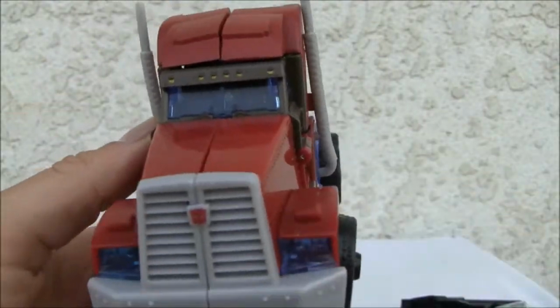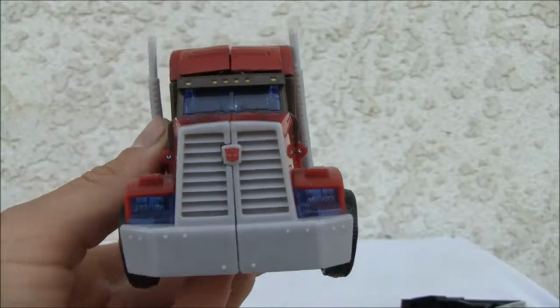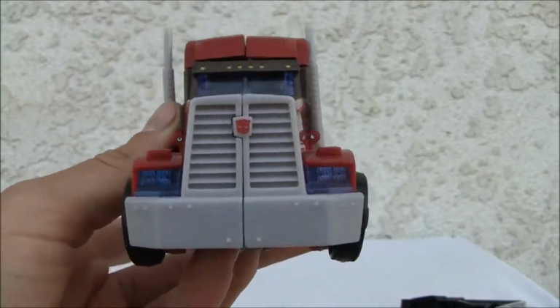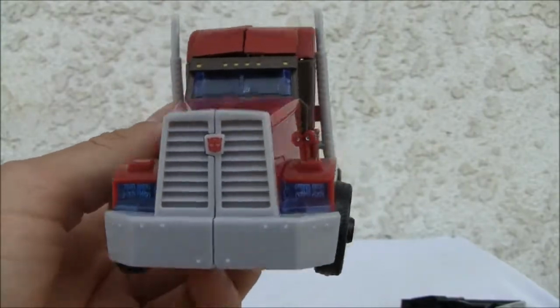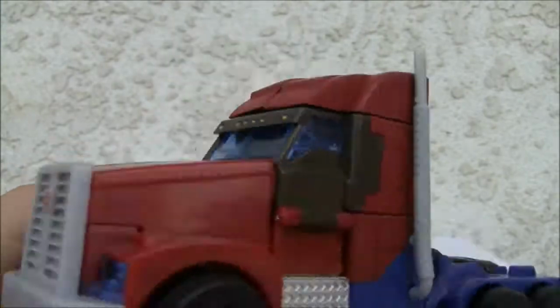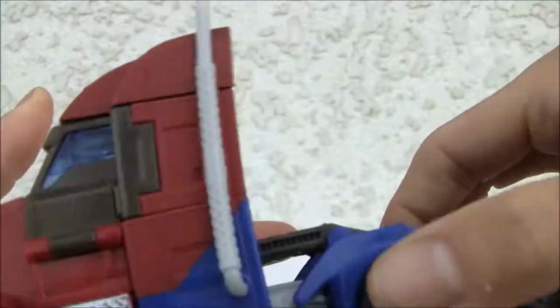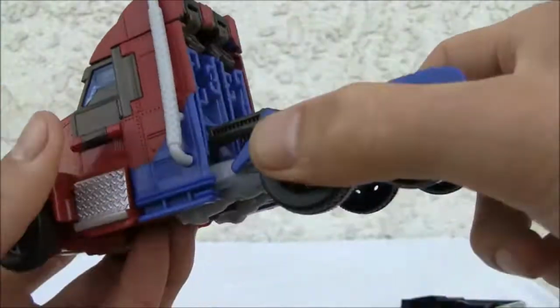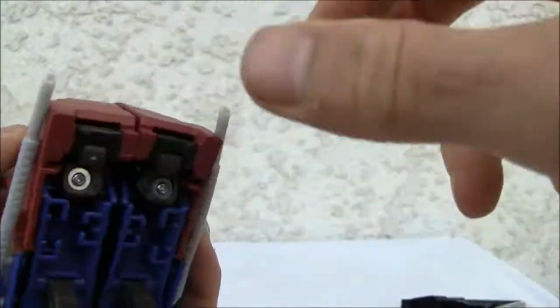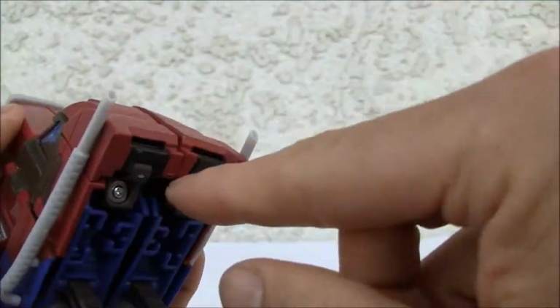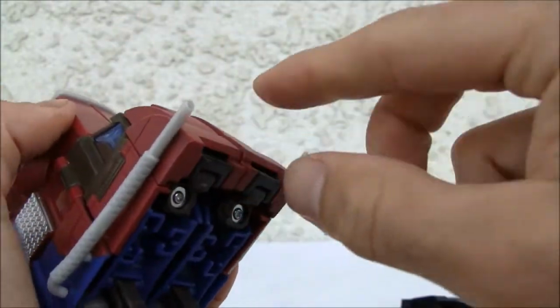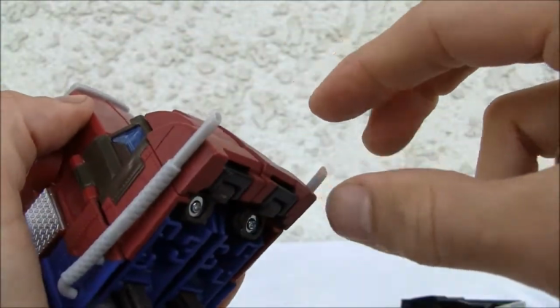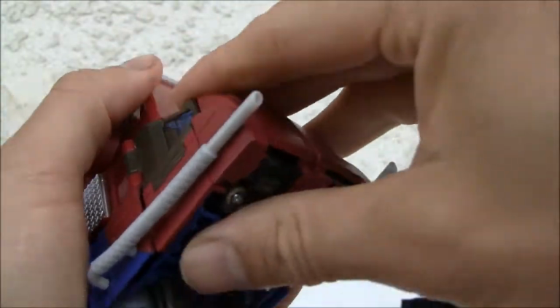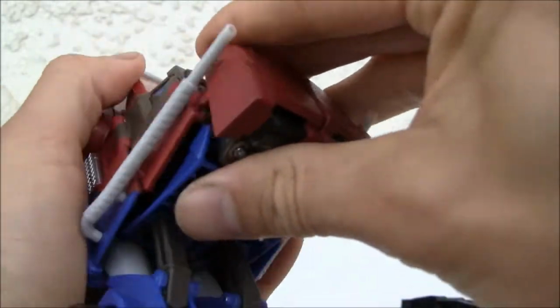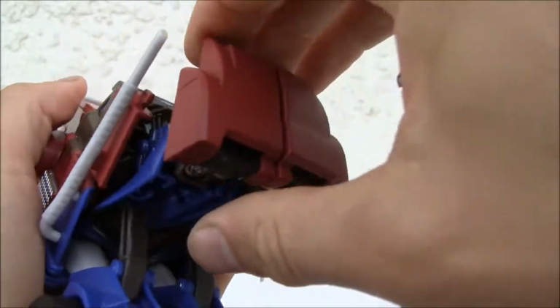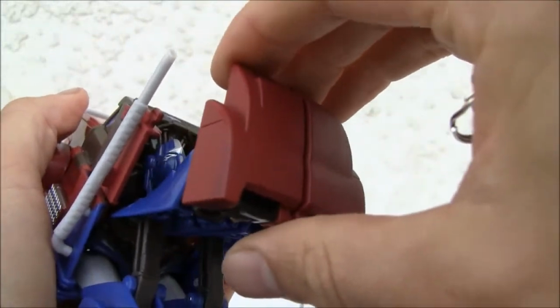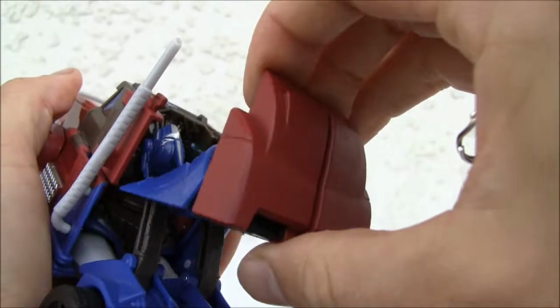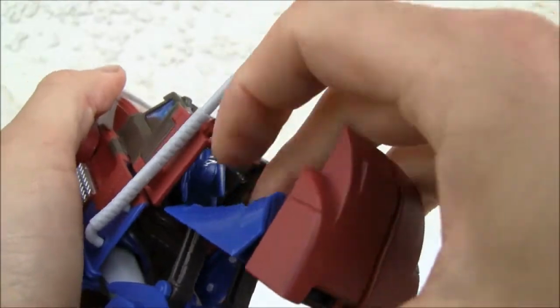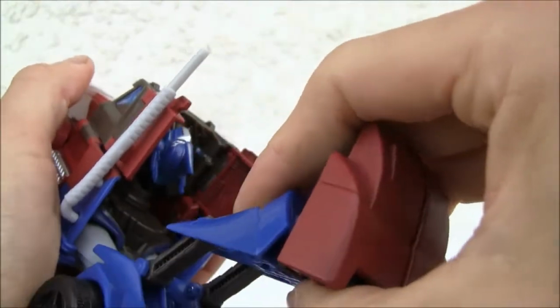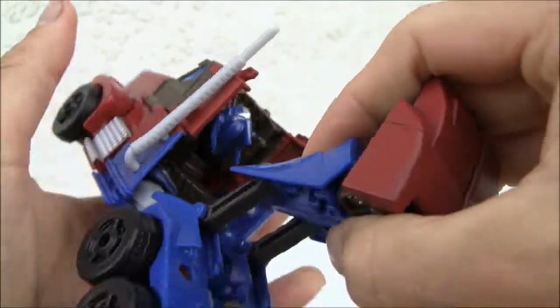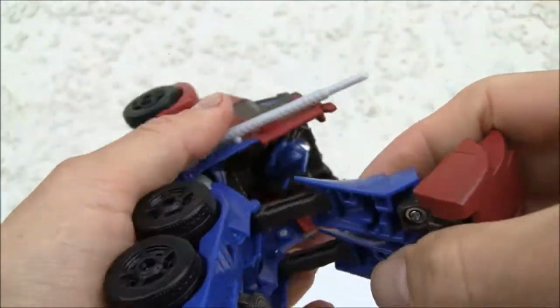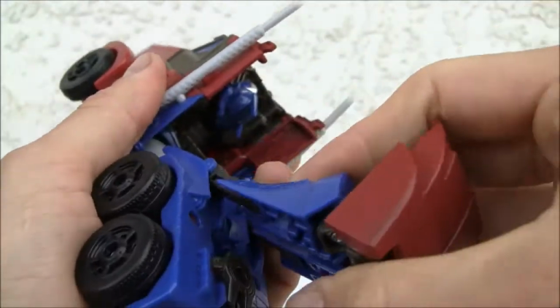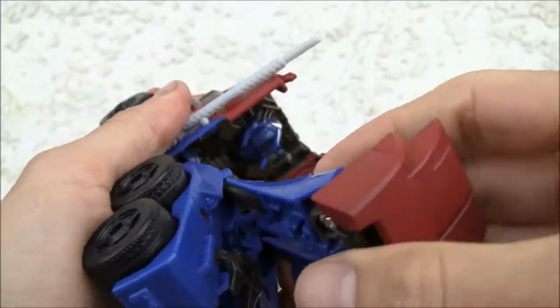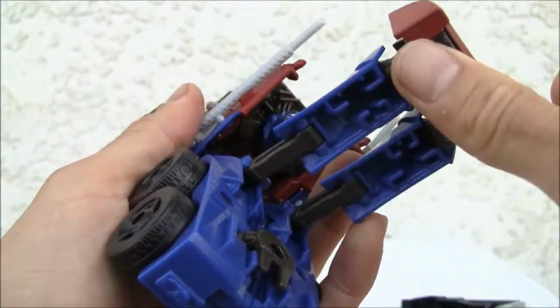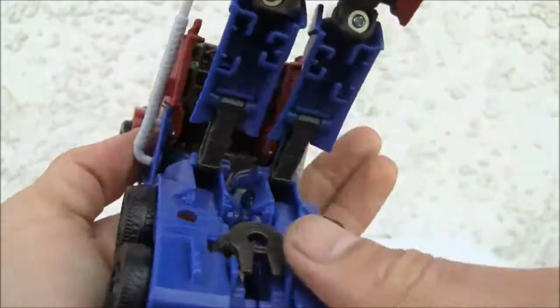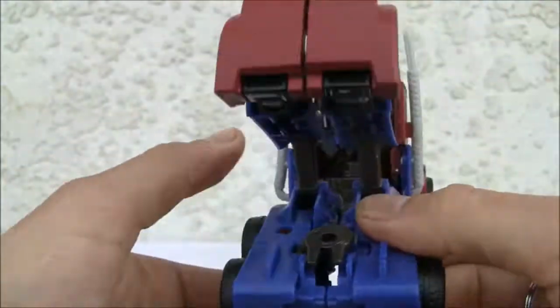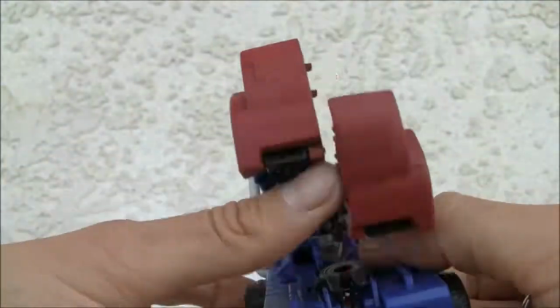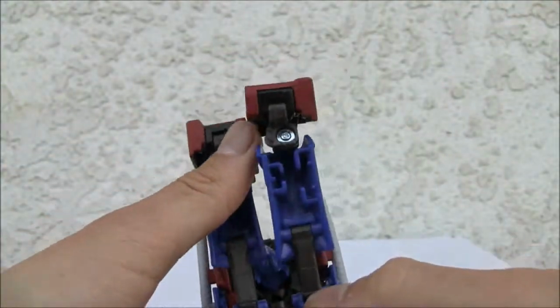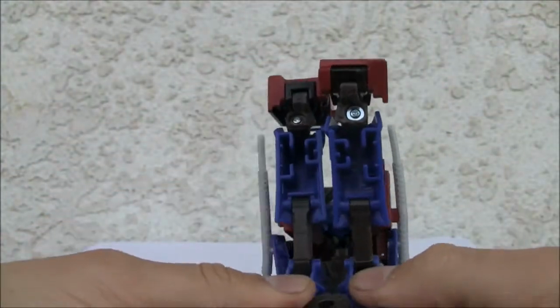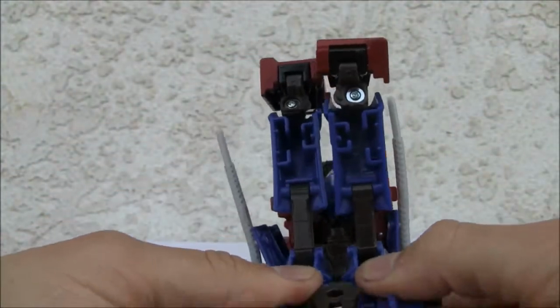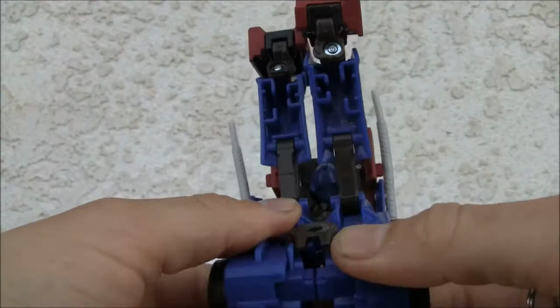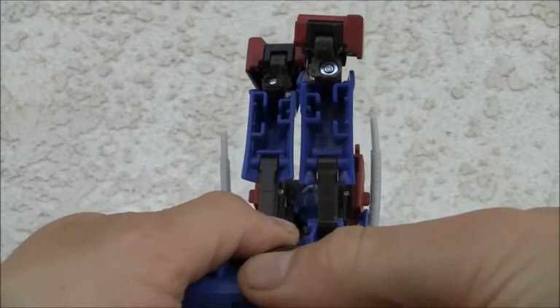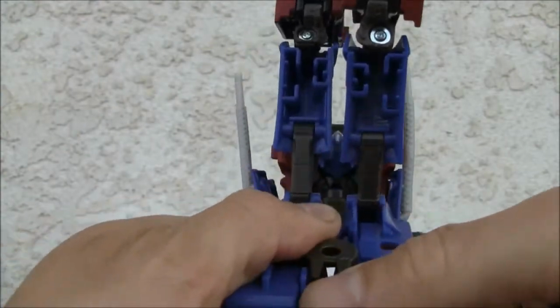For transformation, it's kind of weird. I'm just going to start with the feet — you can see the feet up here, and I like how they hid it. It's really neat. So these become the shin. First thing we're going to do is snap this apart.